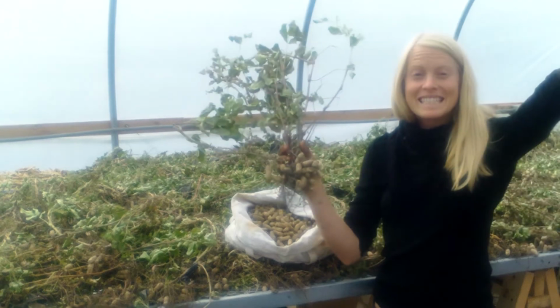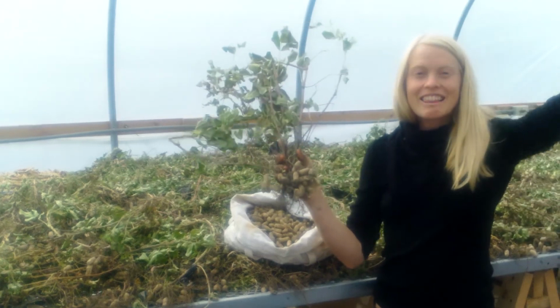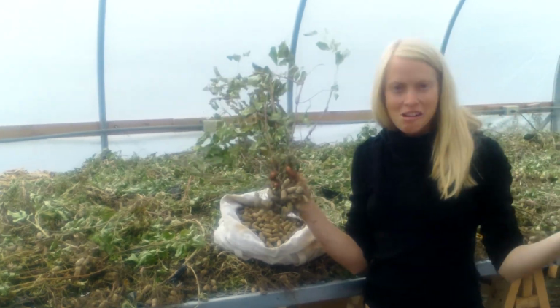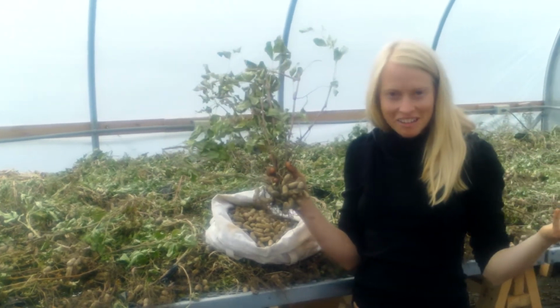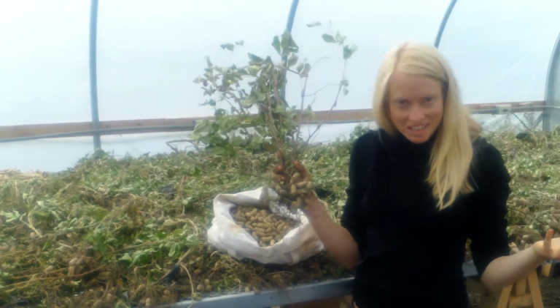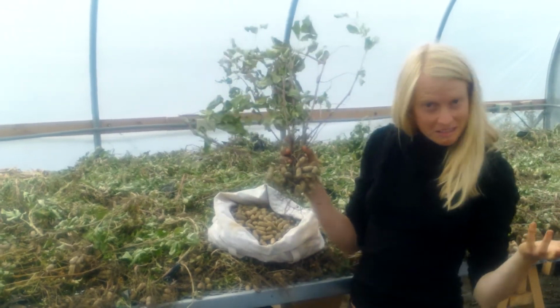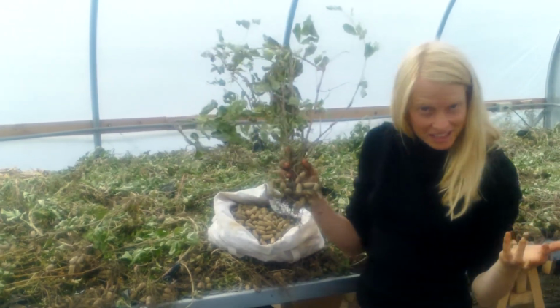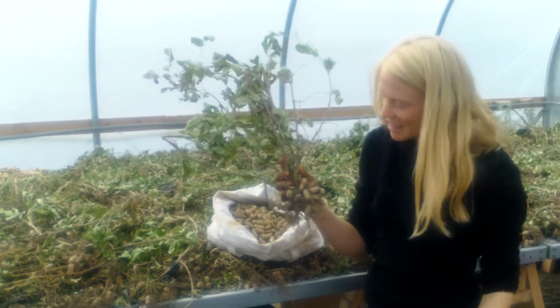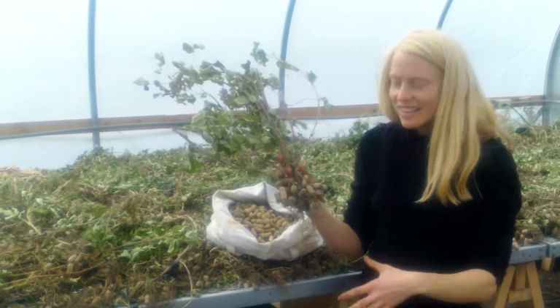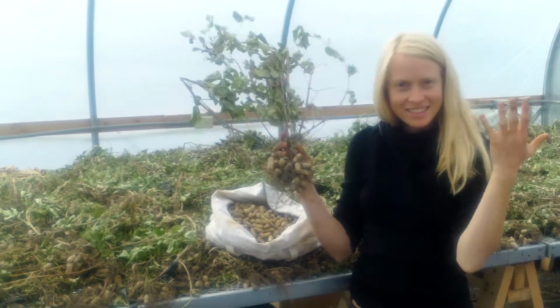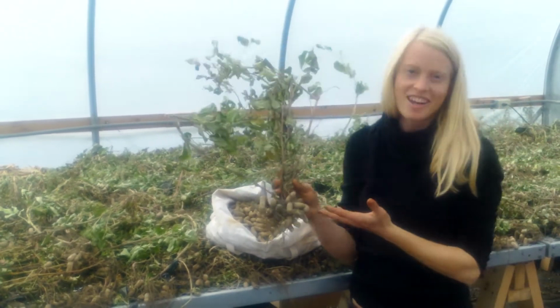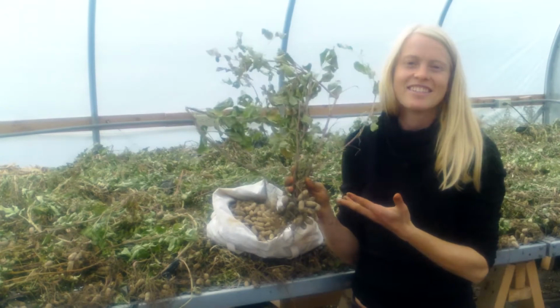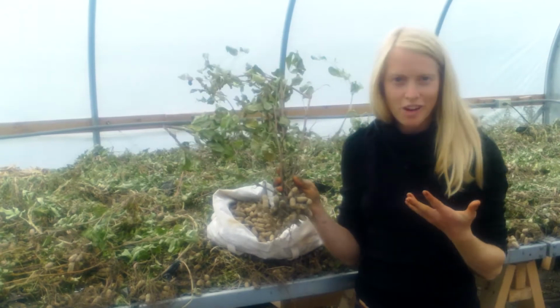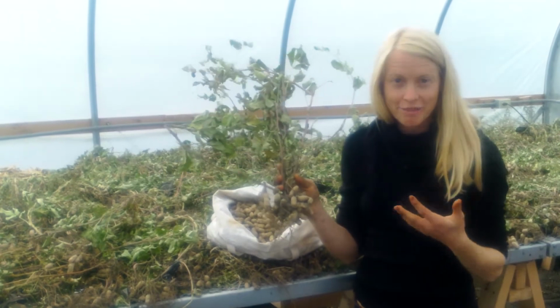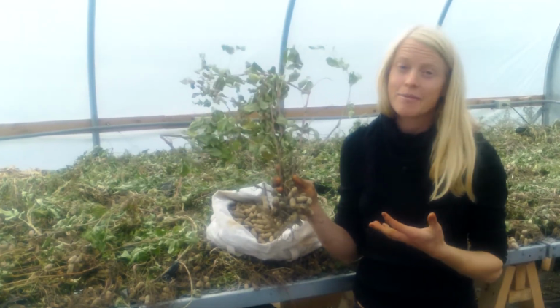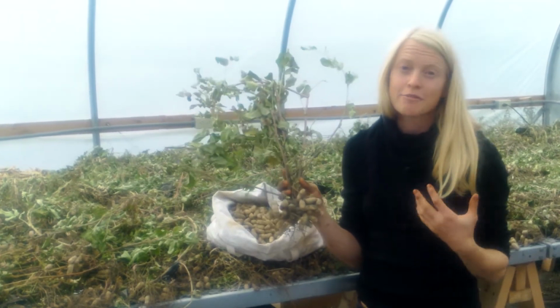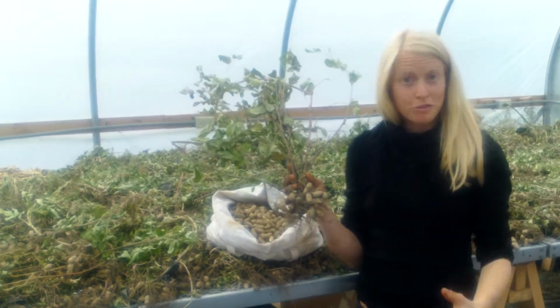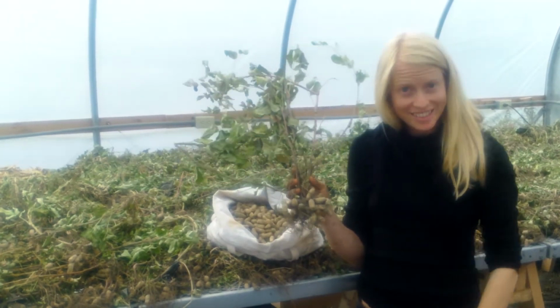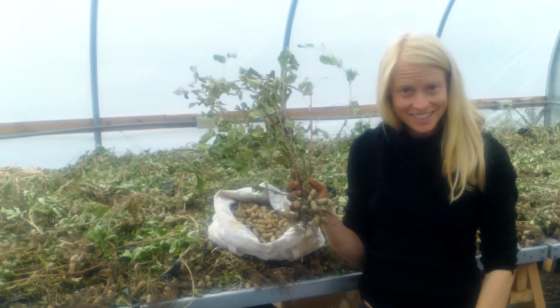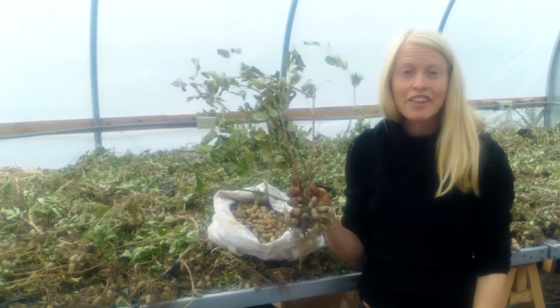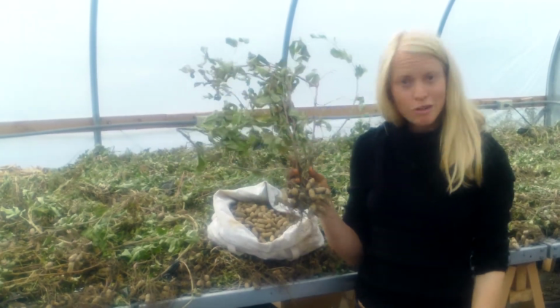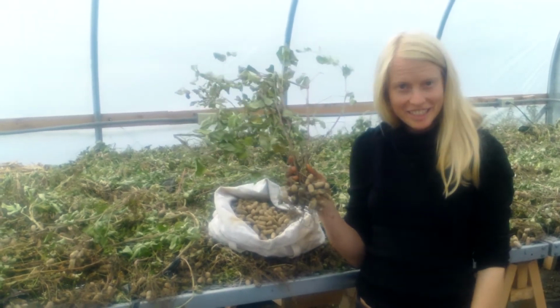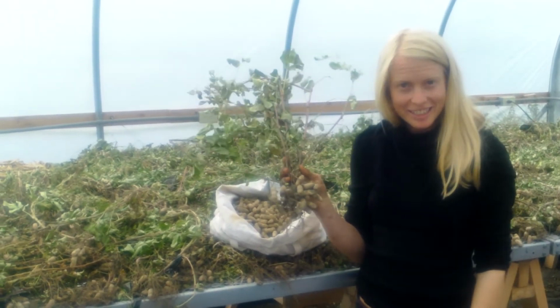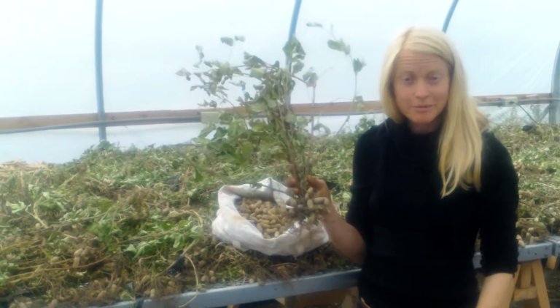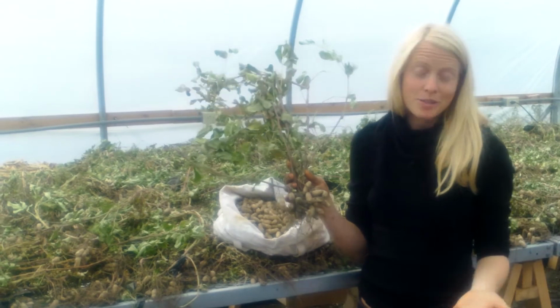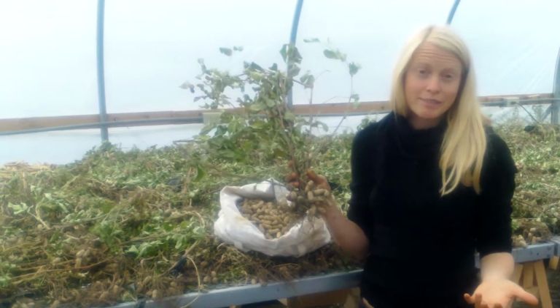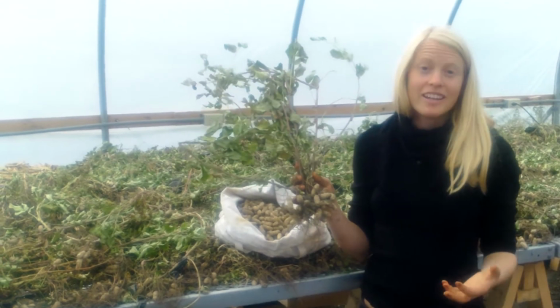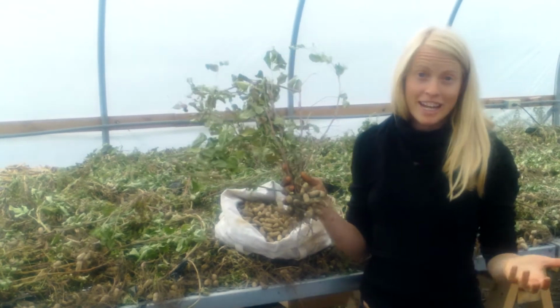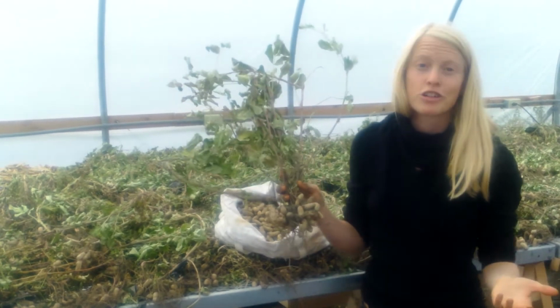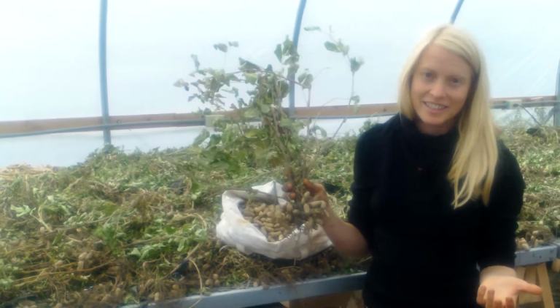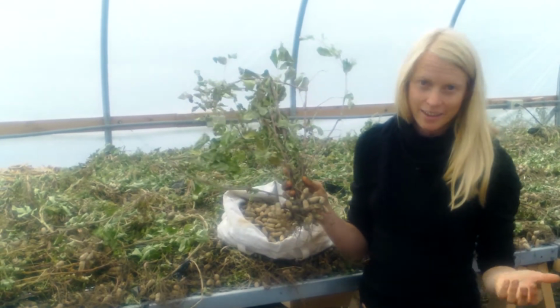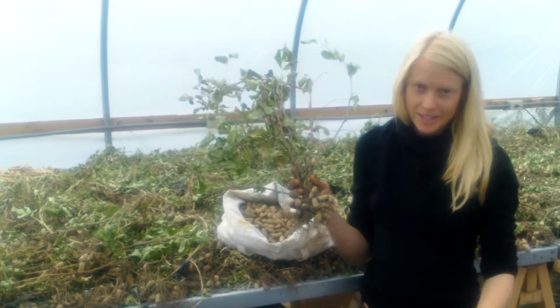Peanuts! They're no longer a Georgia specialty. This, friends, is a northern hardy Valencia peanut from Fruition Seeds, and they are incredibly regionally adapted to be productive even here in our short seasons in the Northeast.